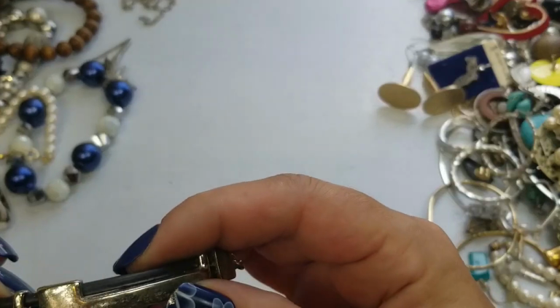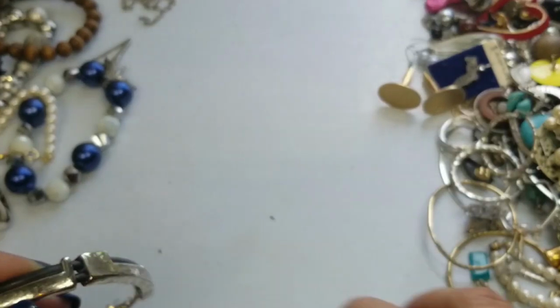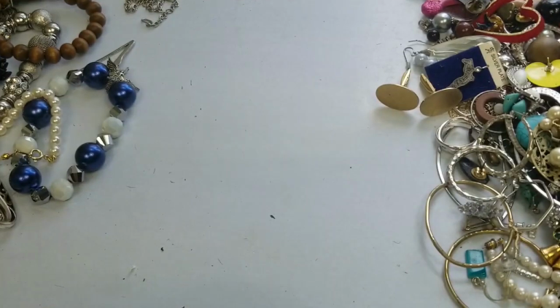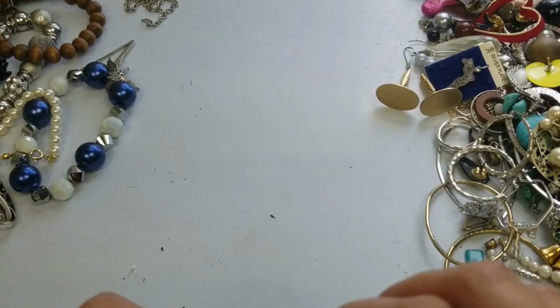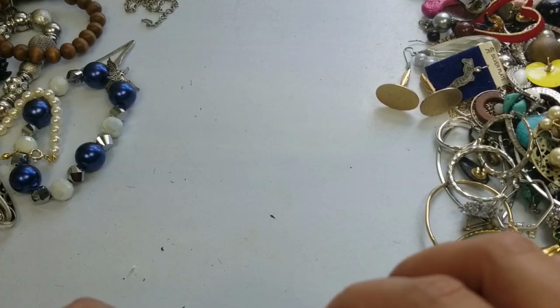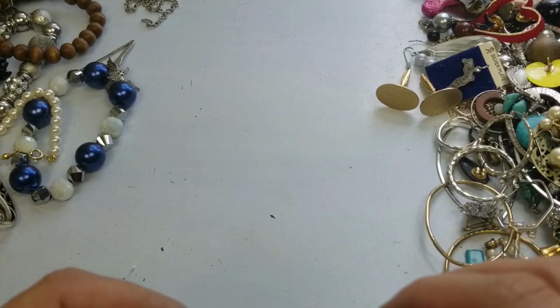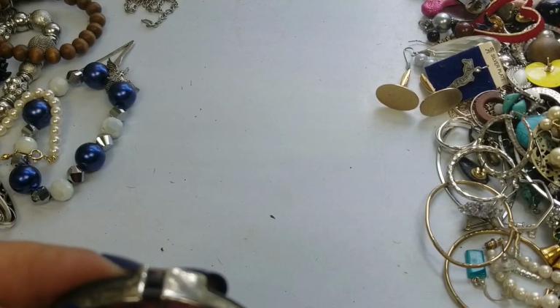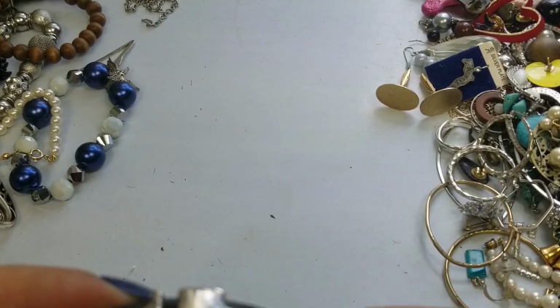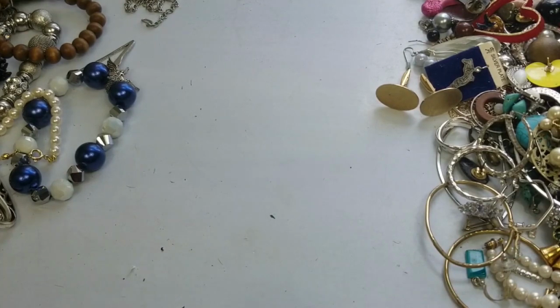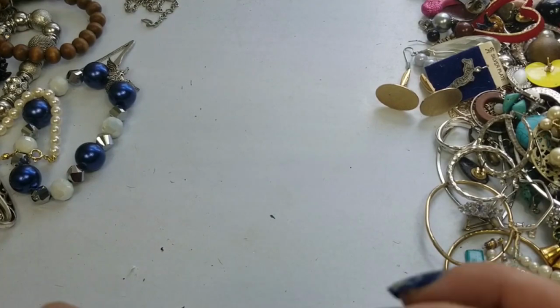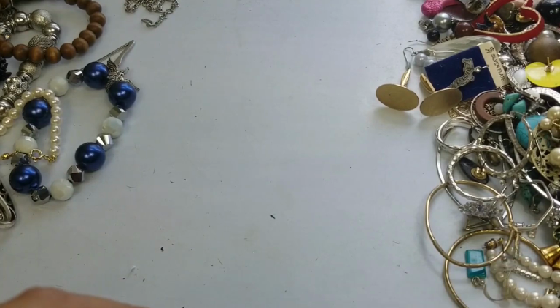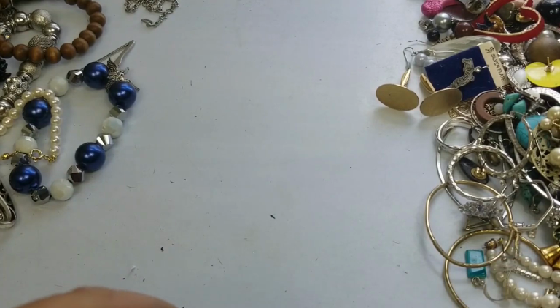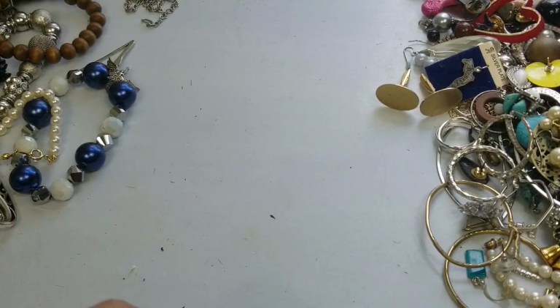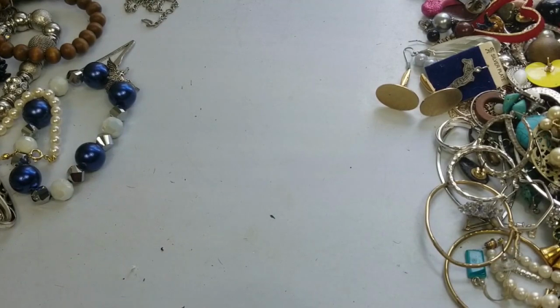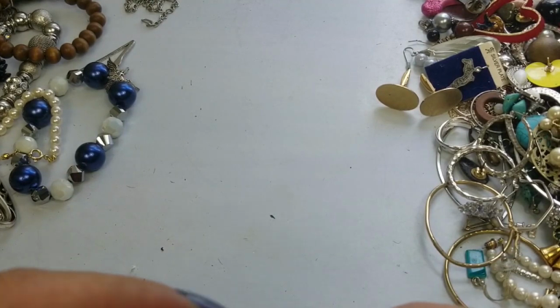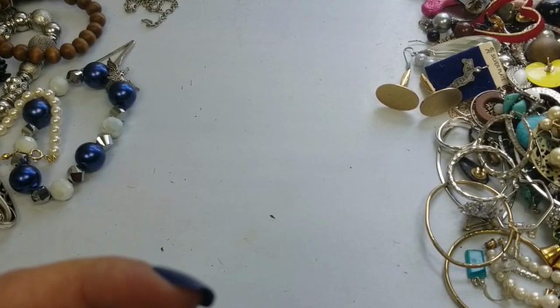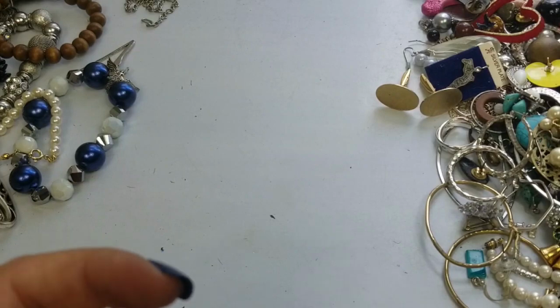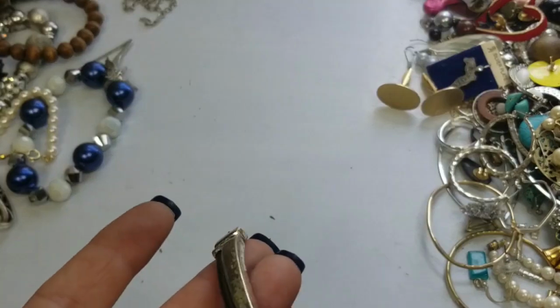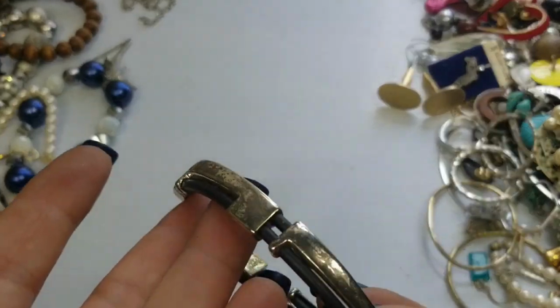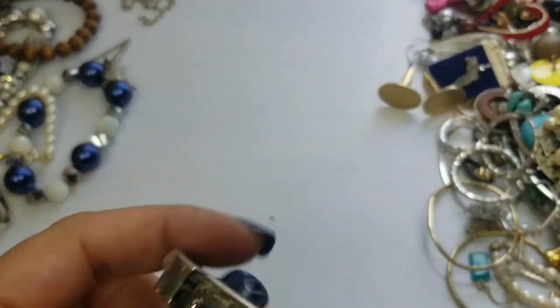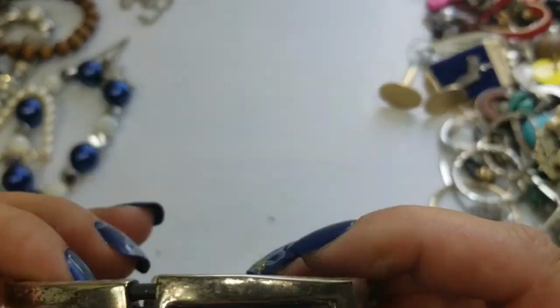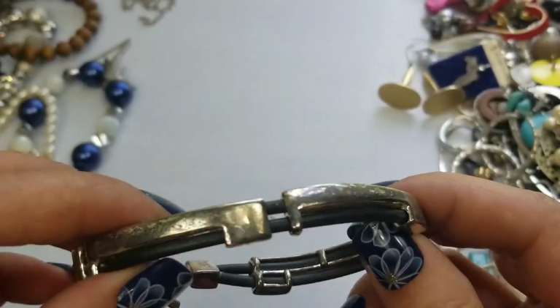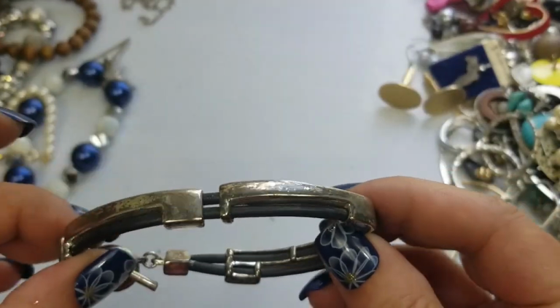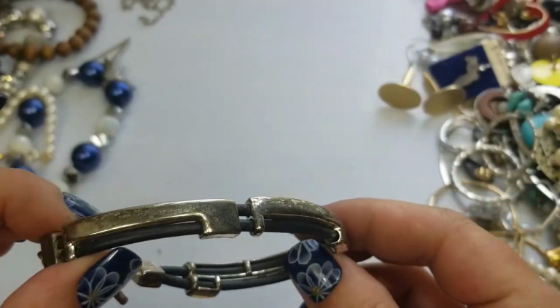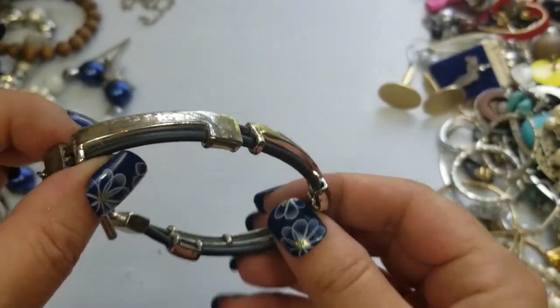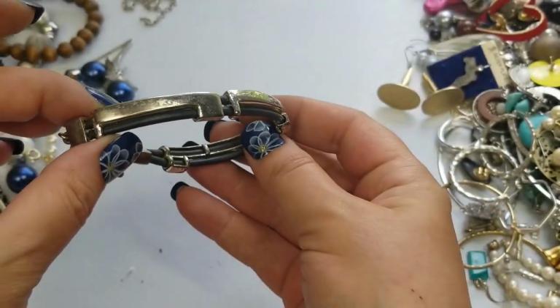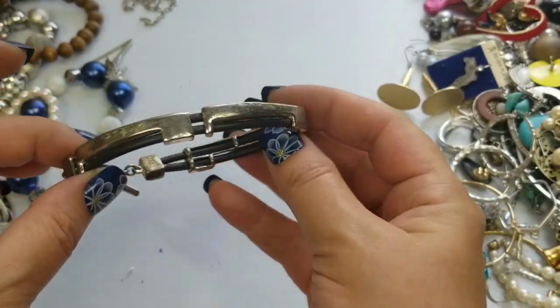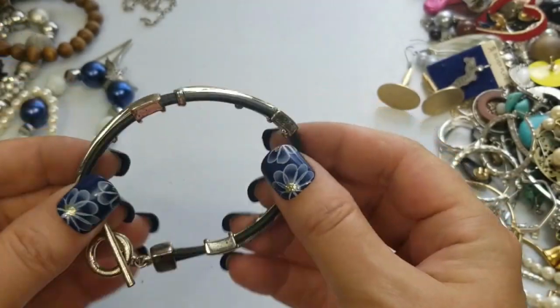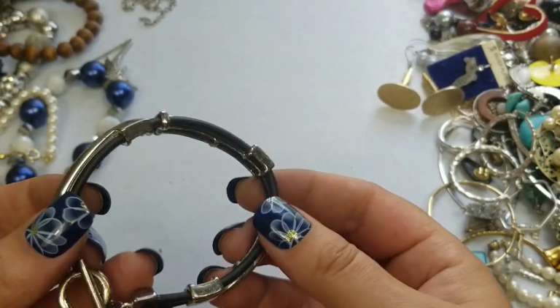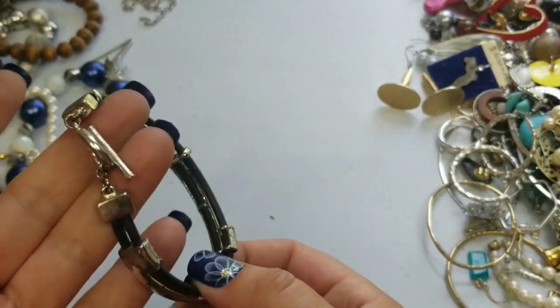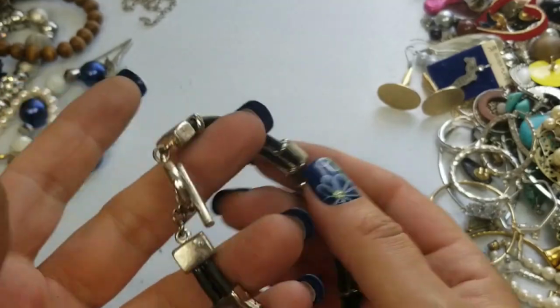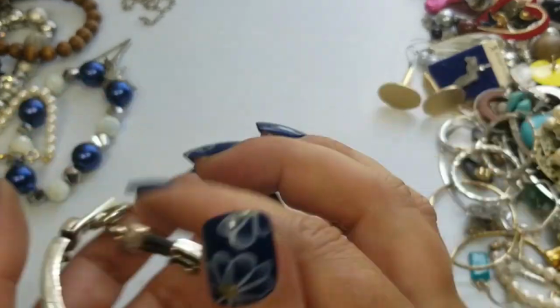This one has a lot of wear. It's magnetic — toggle closure. It's got a lot of wear on there. We'll do a dollar on this.